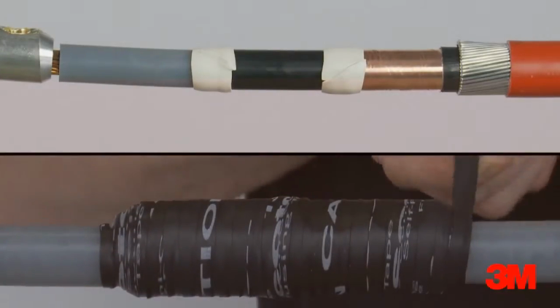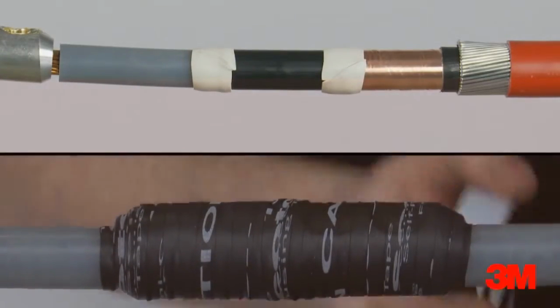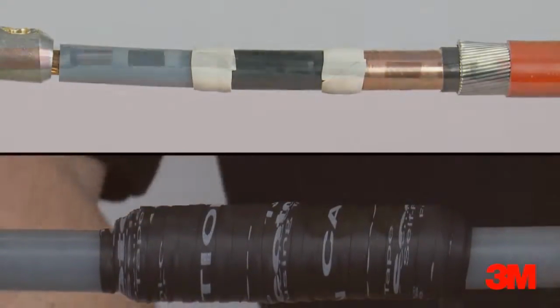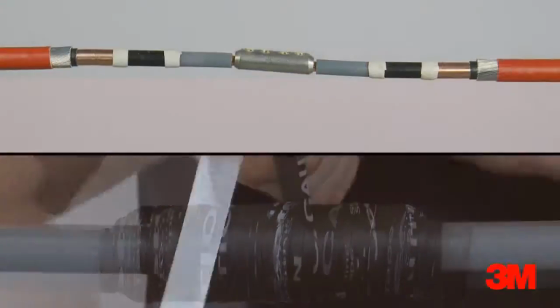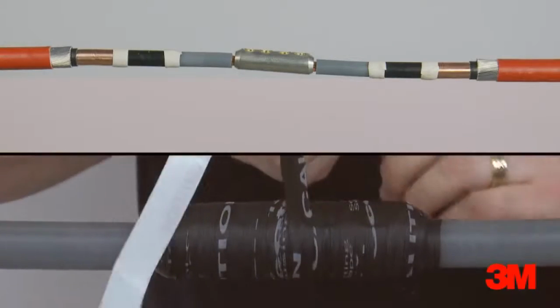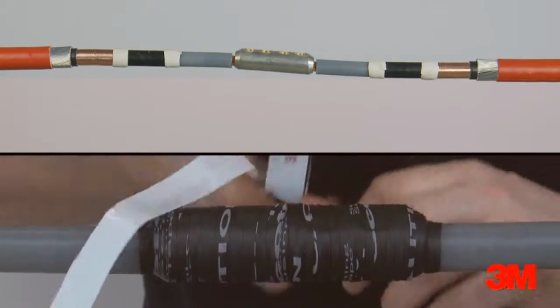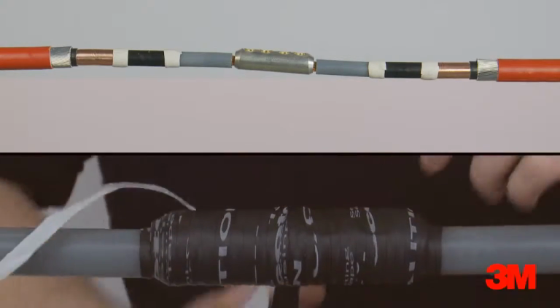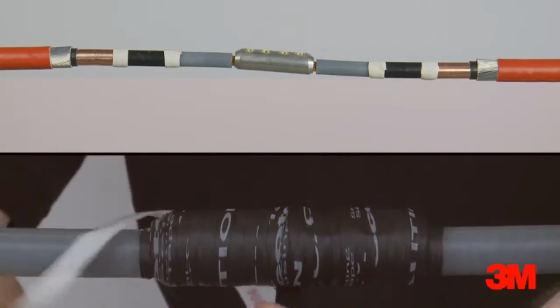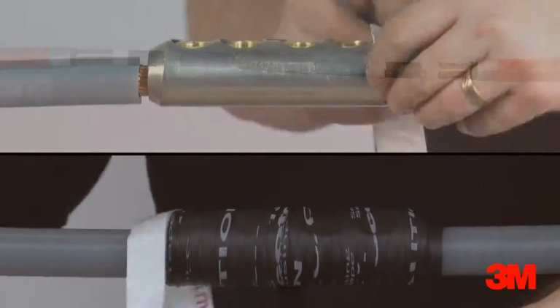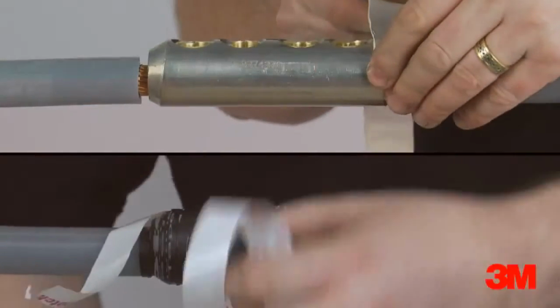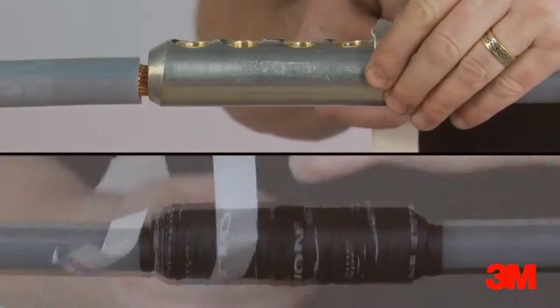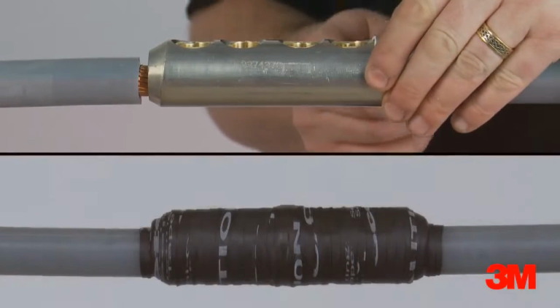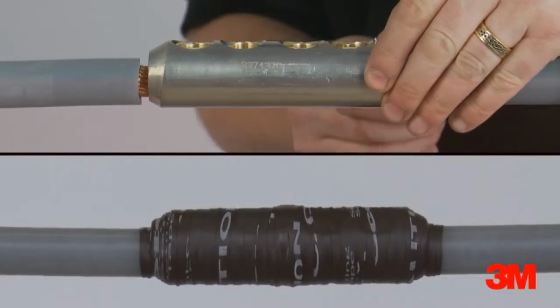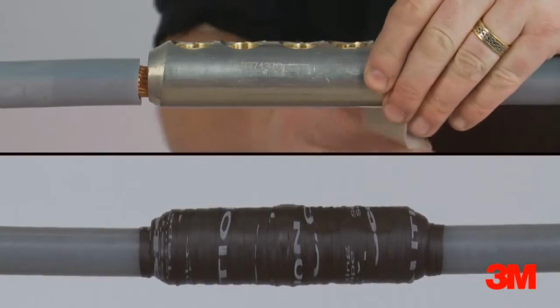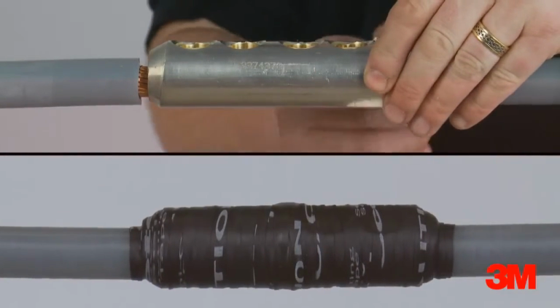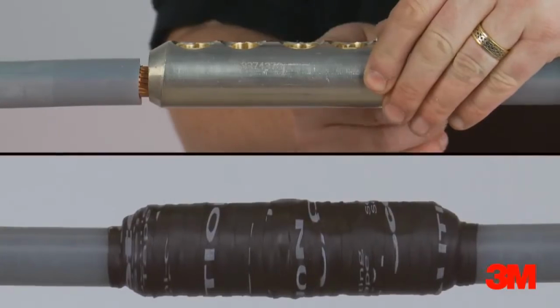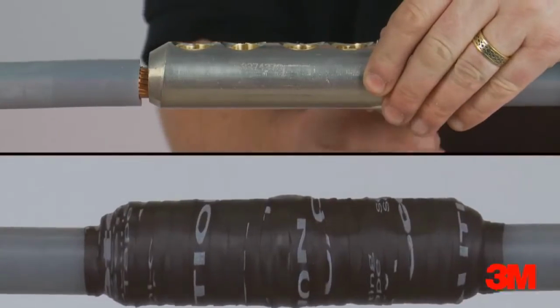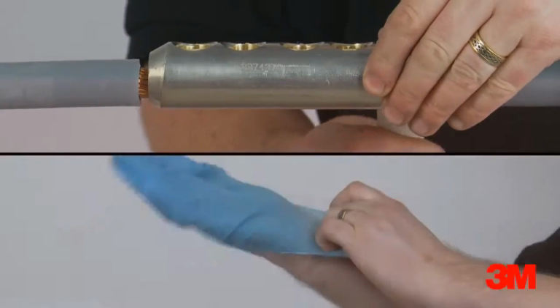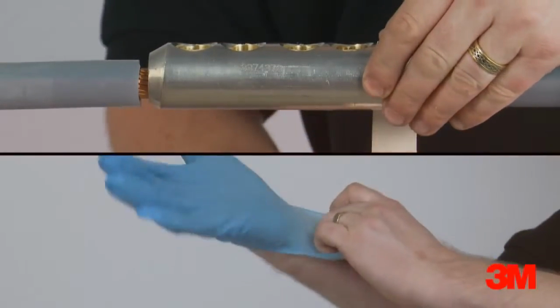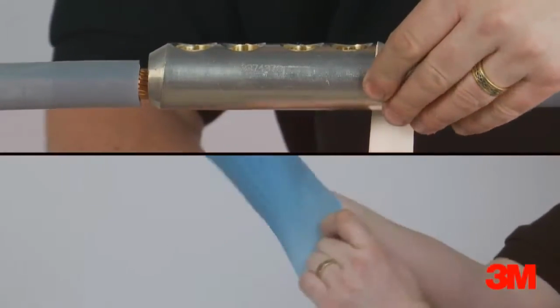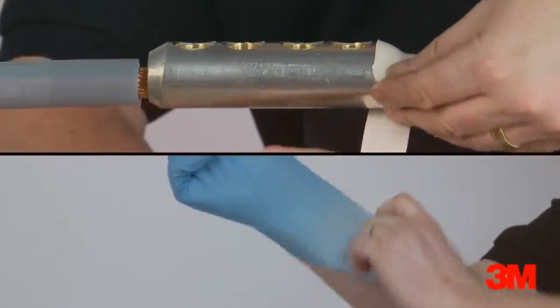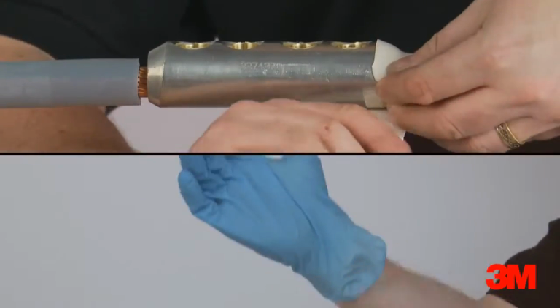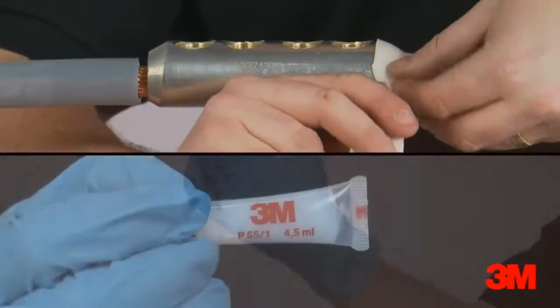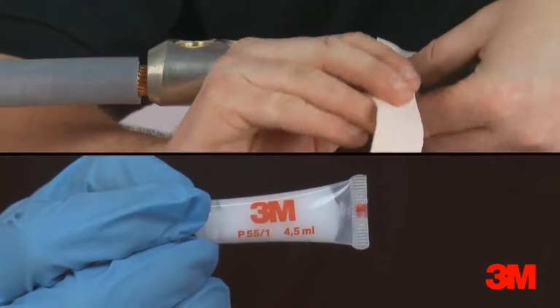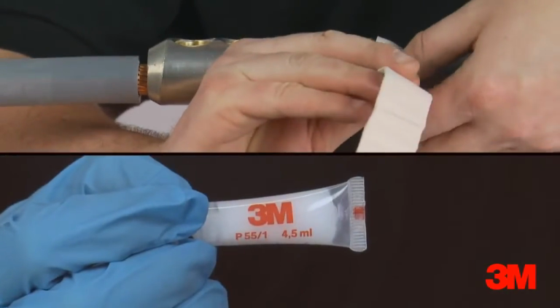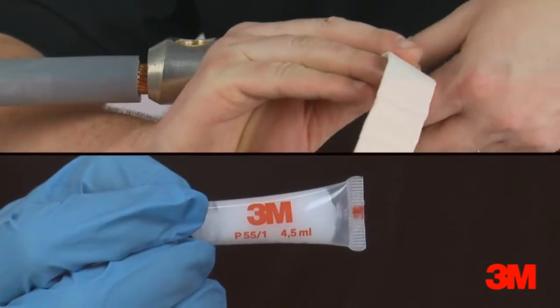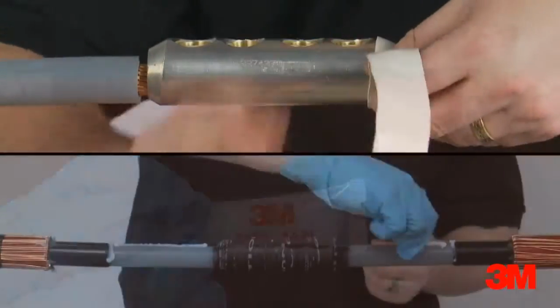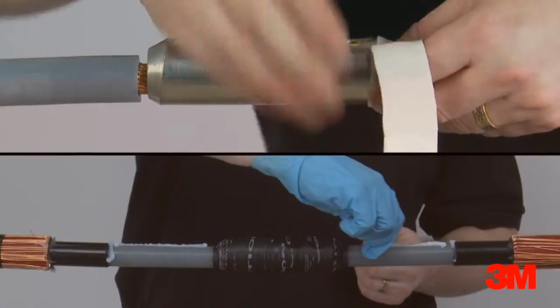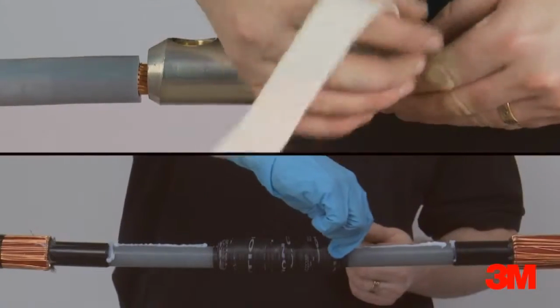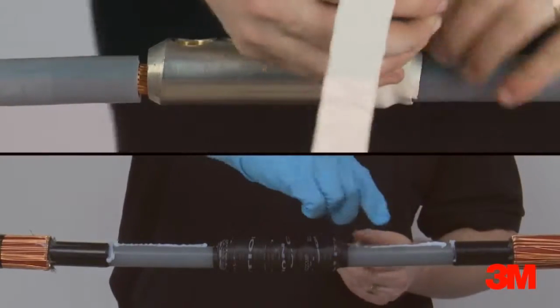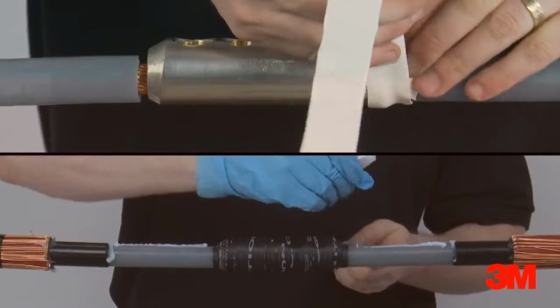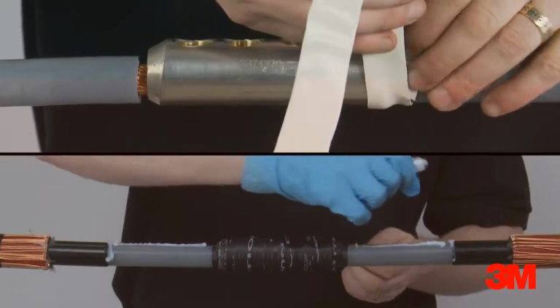3M invented cold shrink technology over 30 years ago. Our cold applied products utilize the unique cold shrink delivery system designed to make cable jointing, insulating, termination and abandonment as simple as possible.